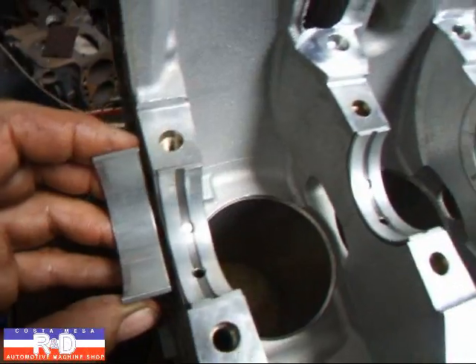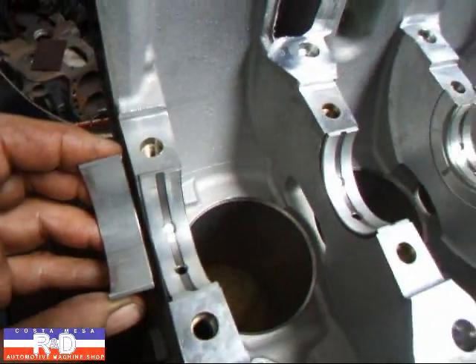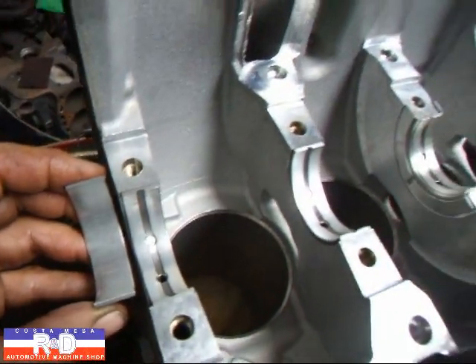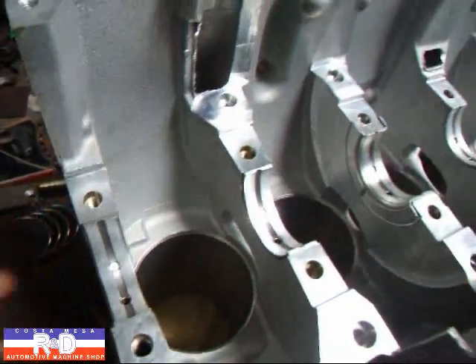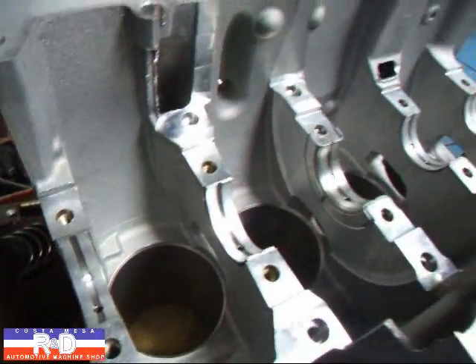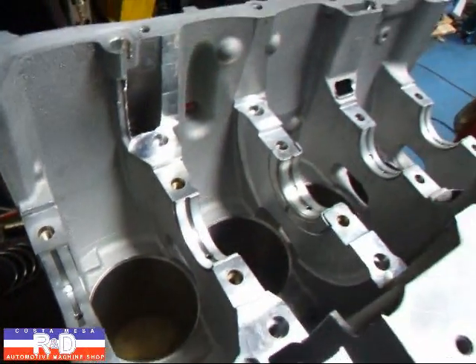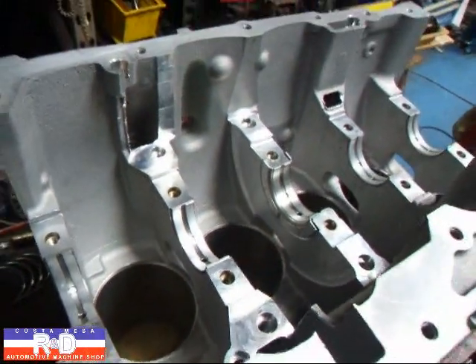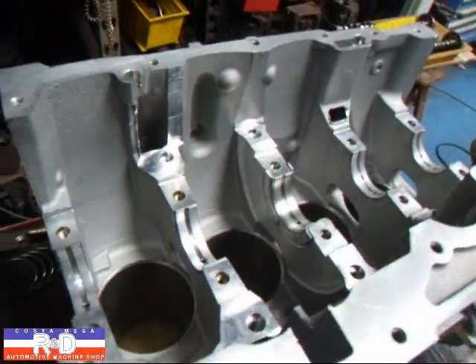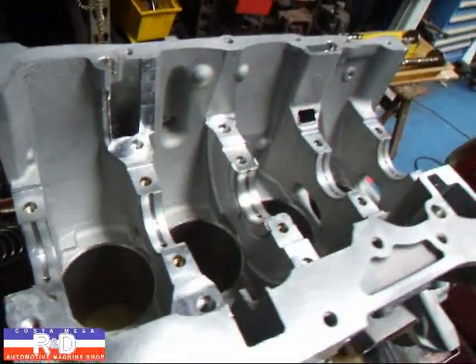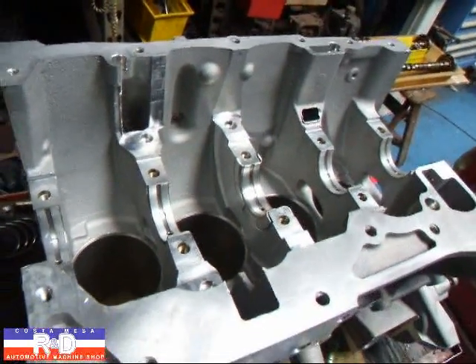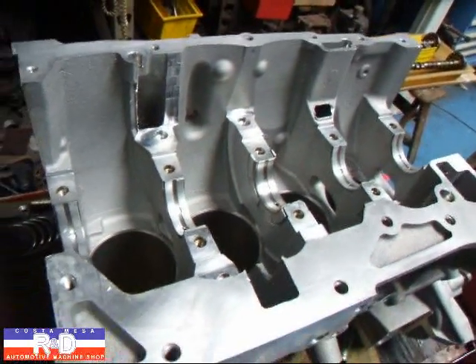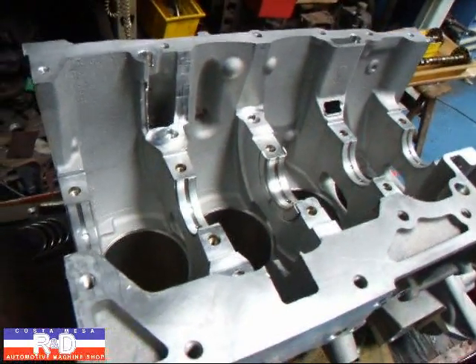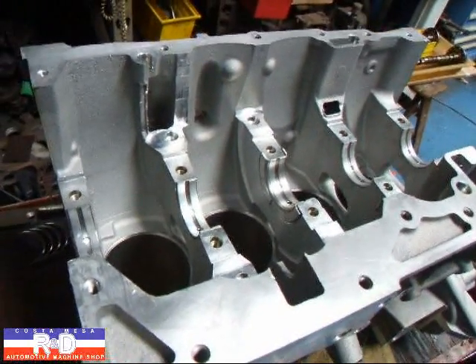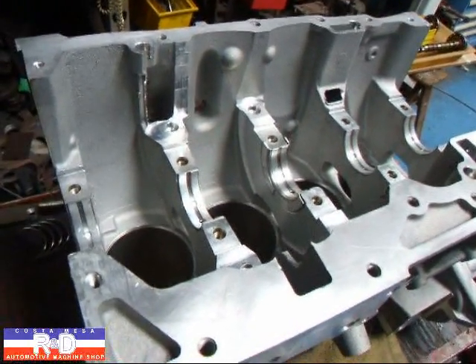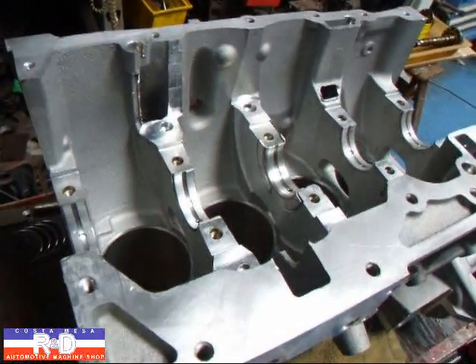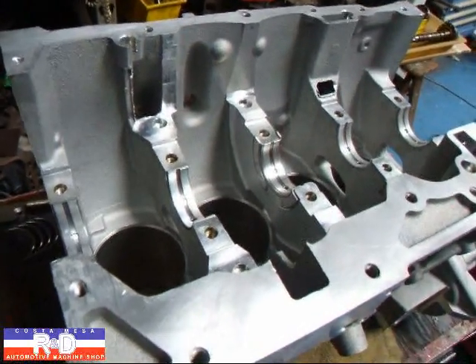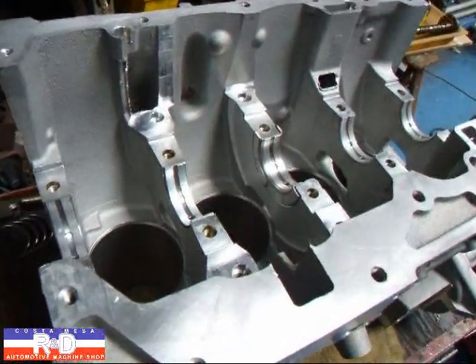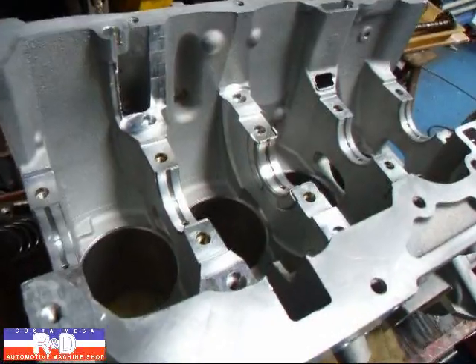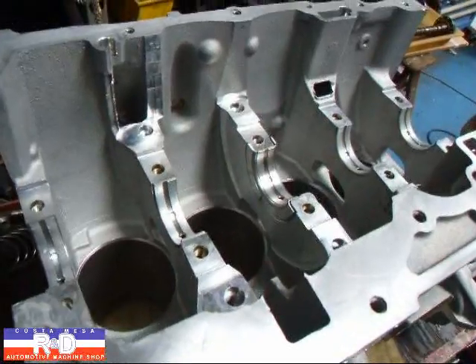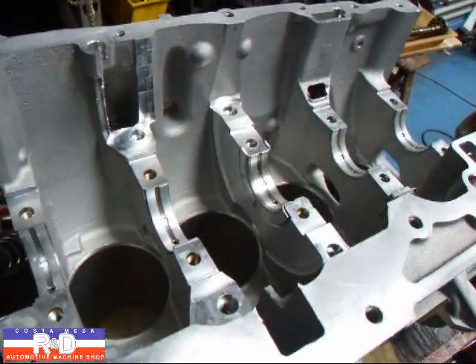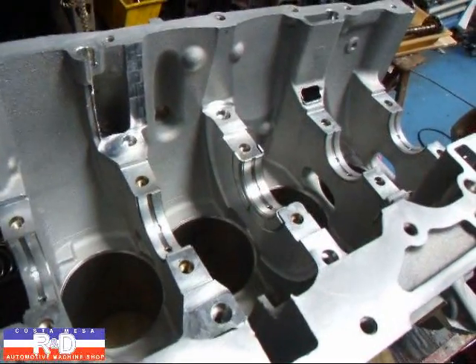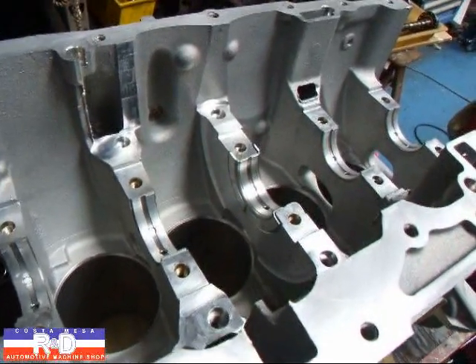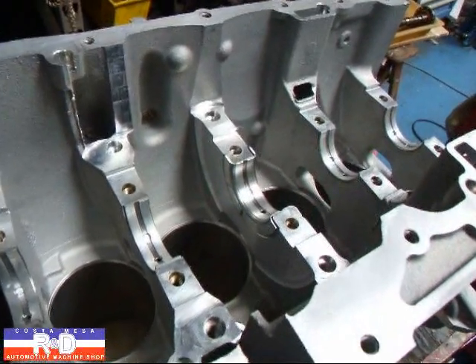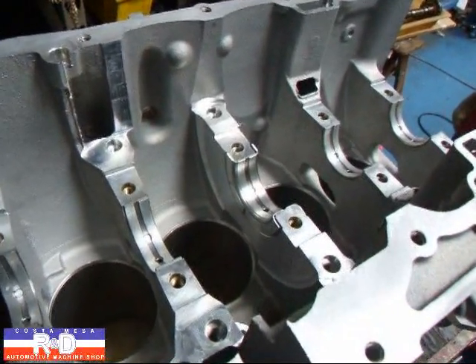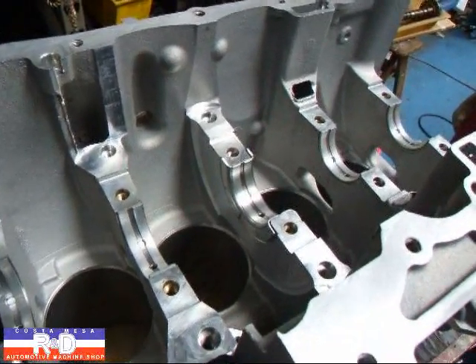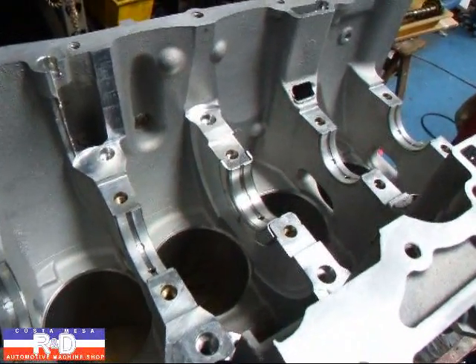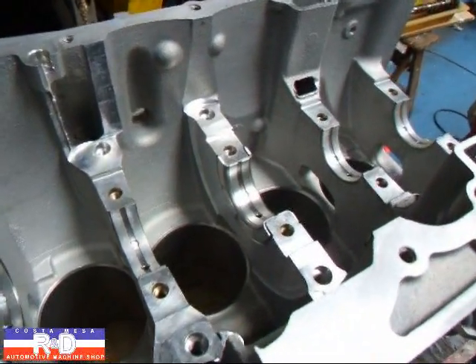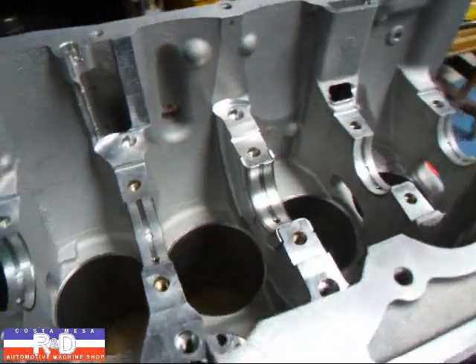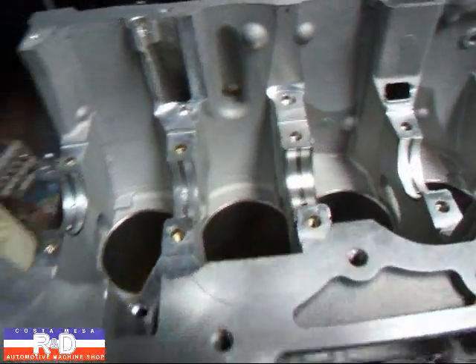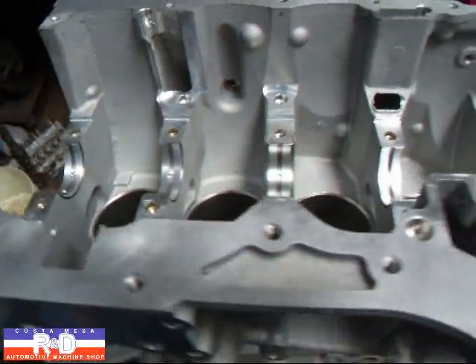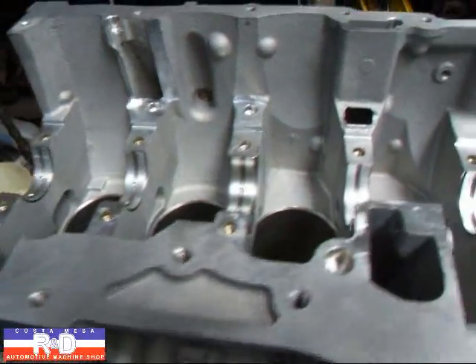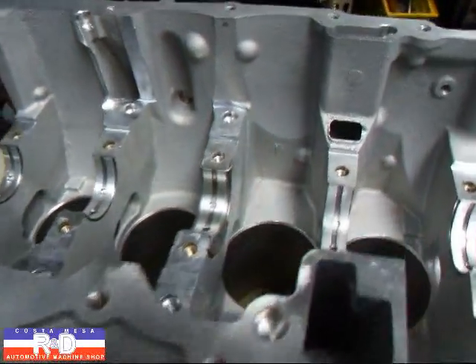We just wanted to show you this so that you know how to put one of these things back together. If you have any questions about Mazda Speed 6 motors, give me a call here at Customization R&D. We'll see you soon.